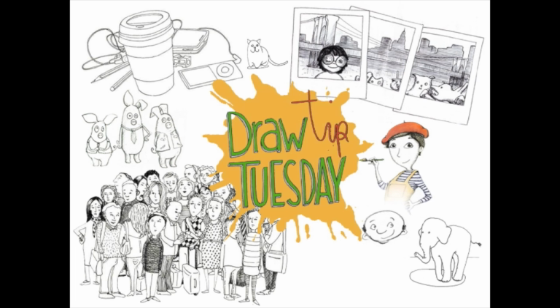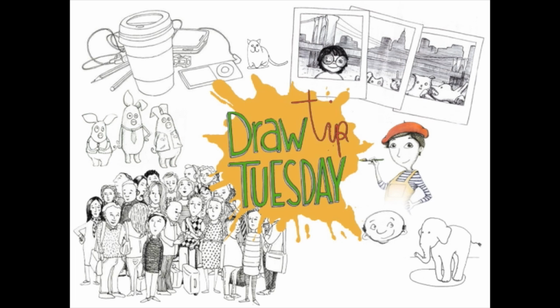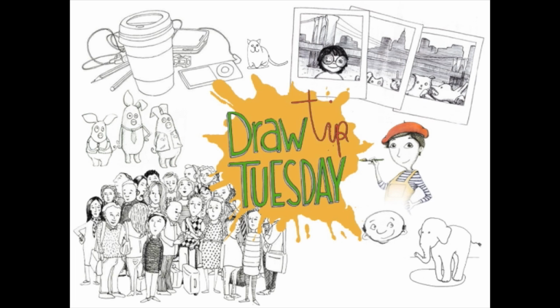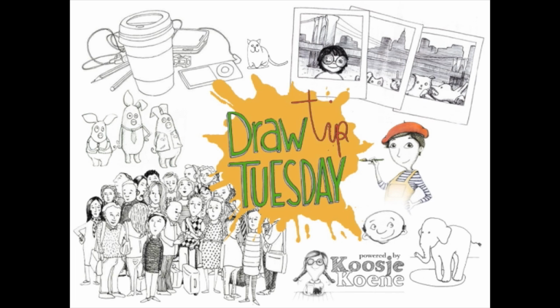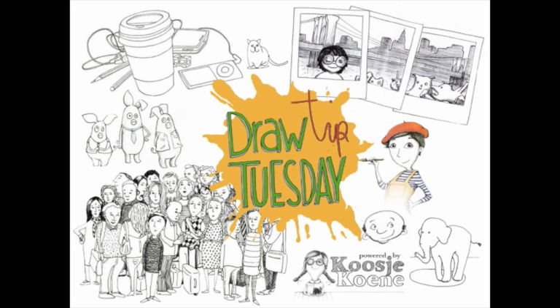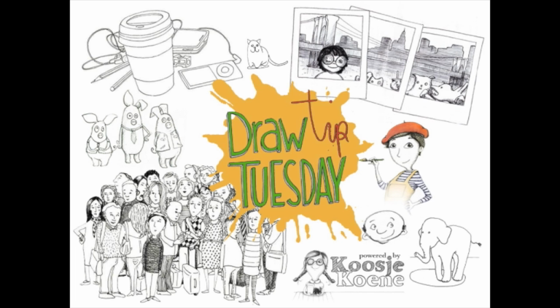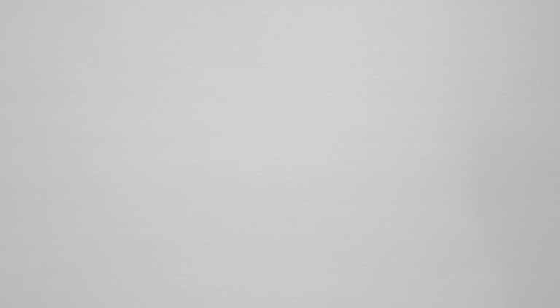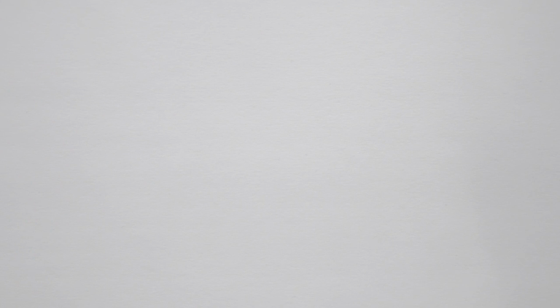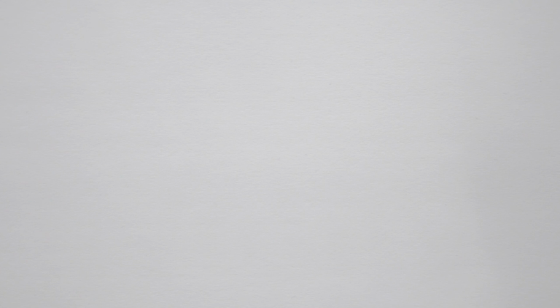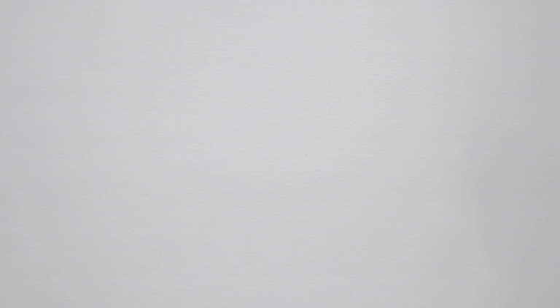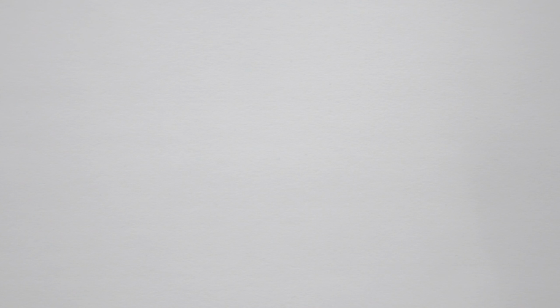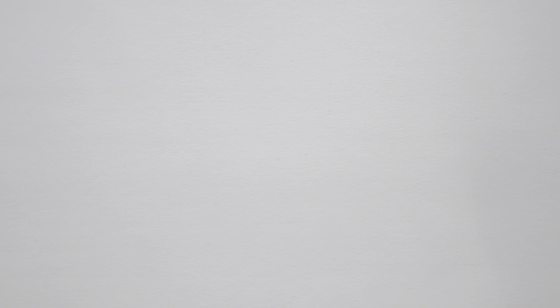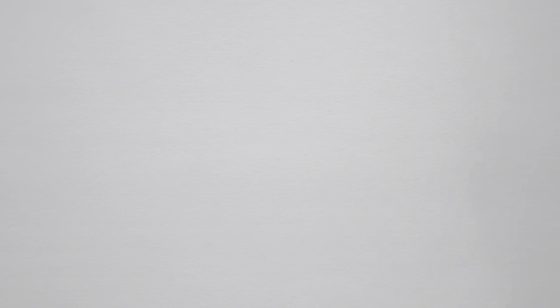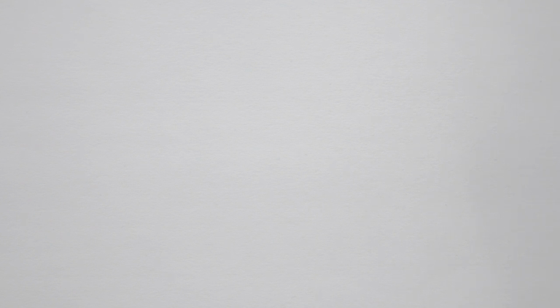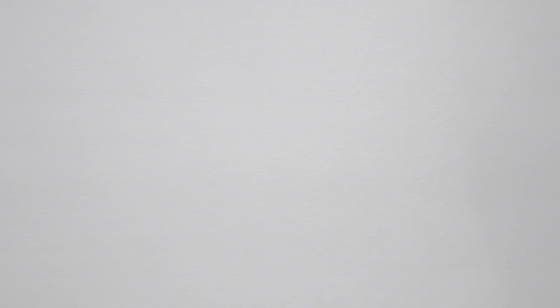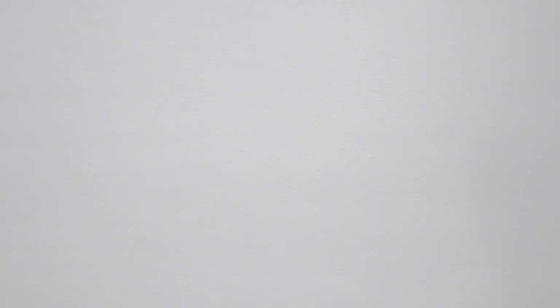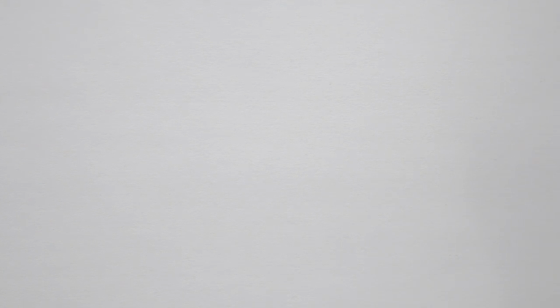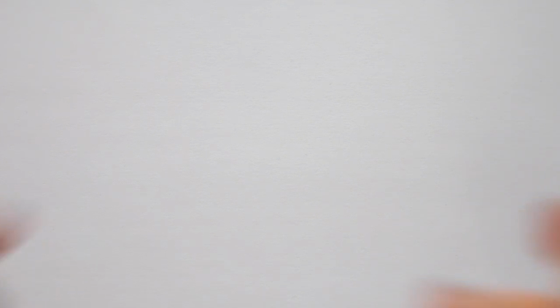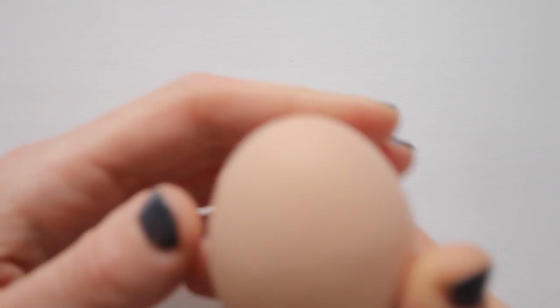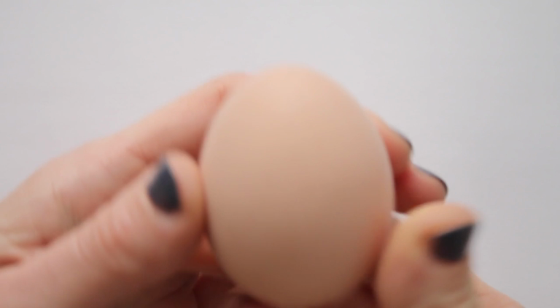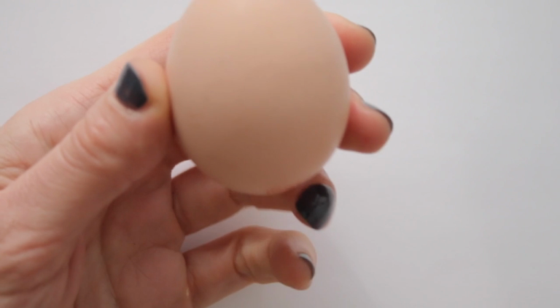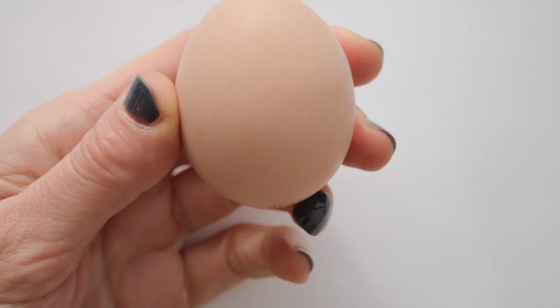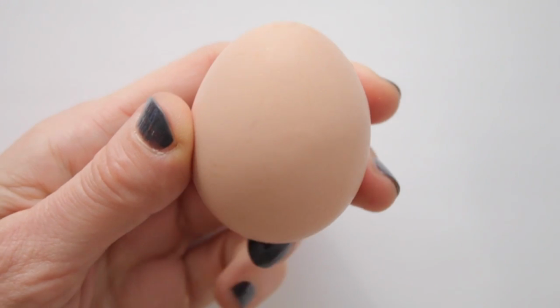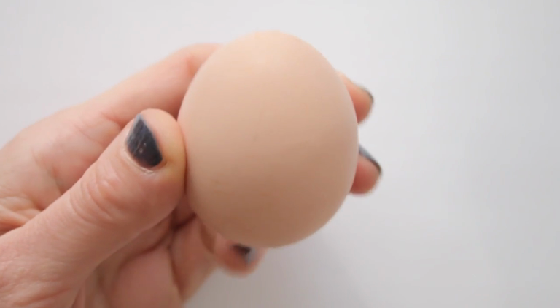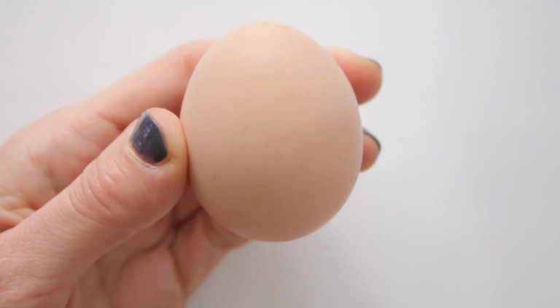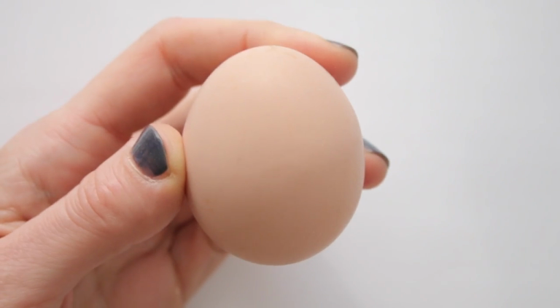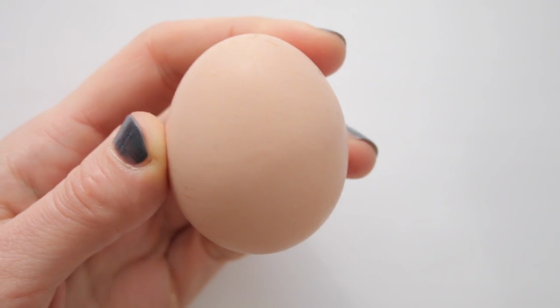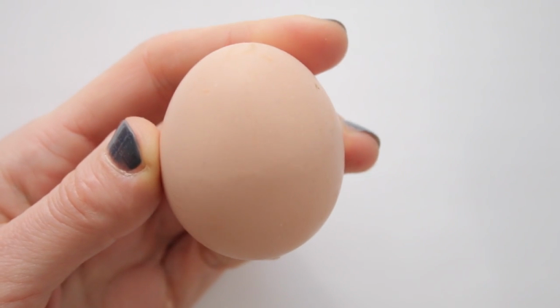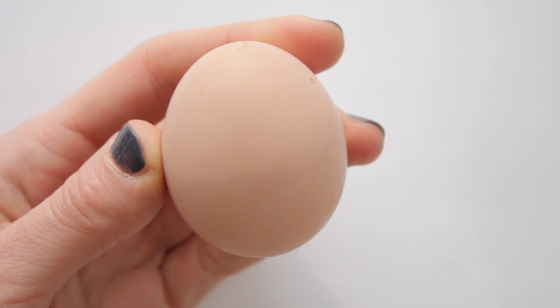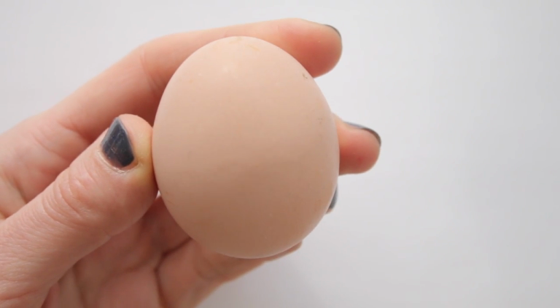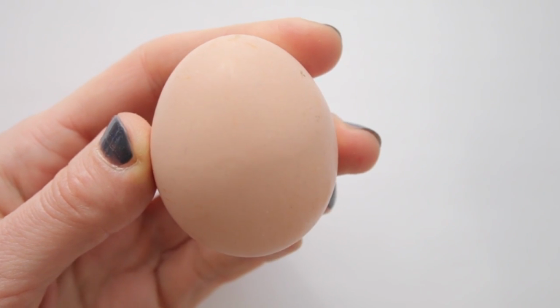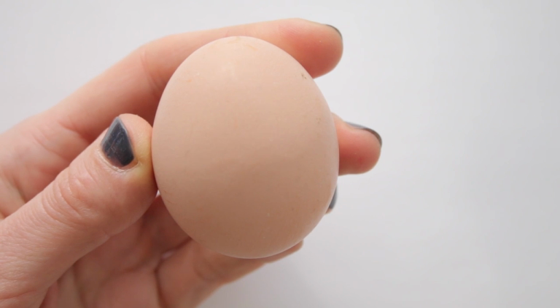Welcome to Draw Tip Tuesday! I know colored eggs are fun on the Easter breakfast table, but why don't you try your character drawing skills and exercise drawing facial expressions when decorating your eggs?